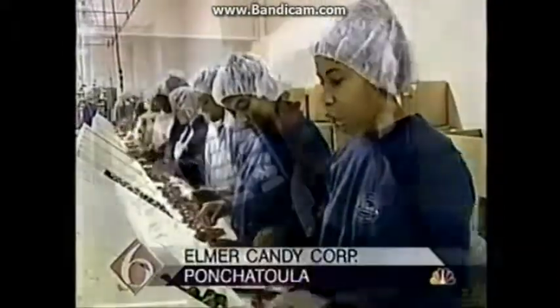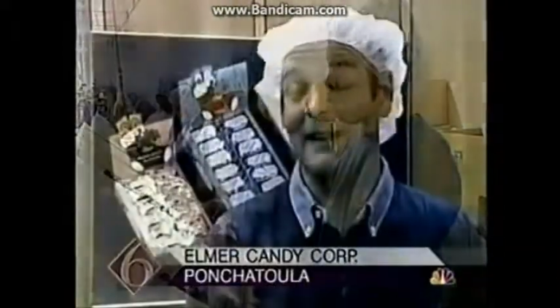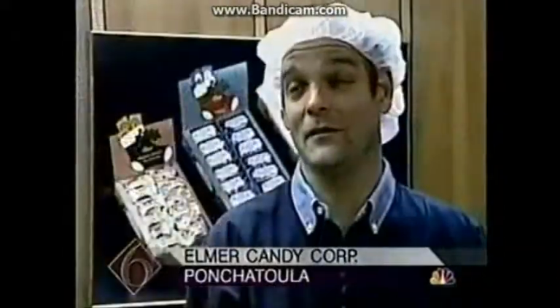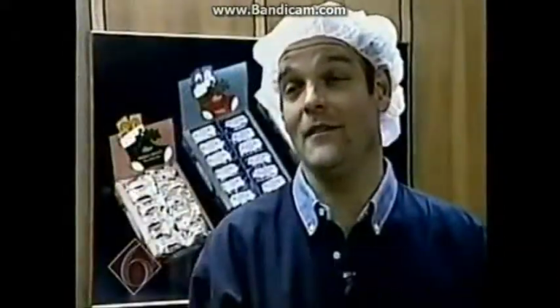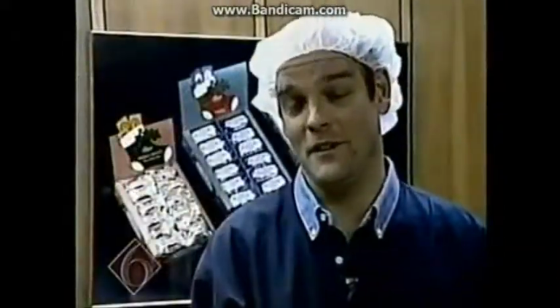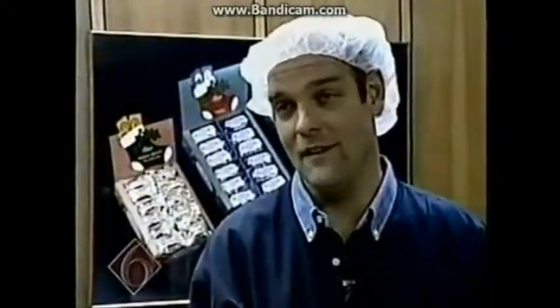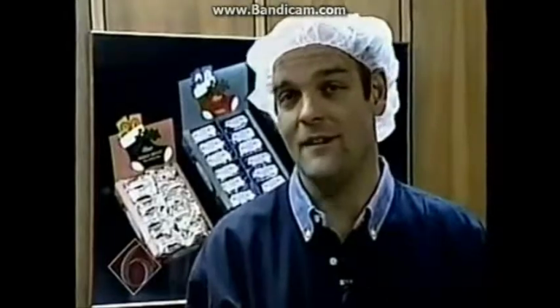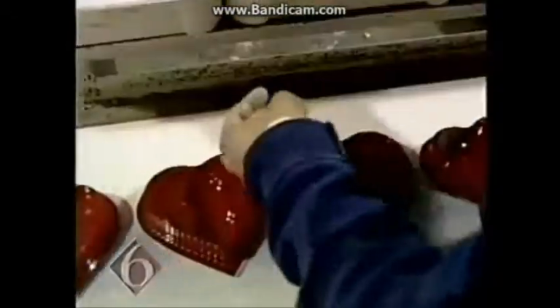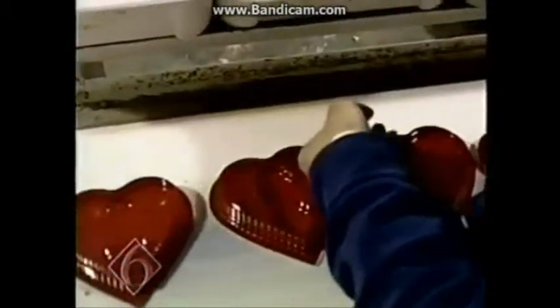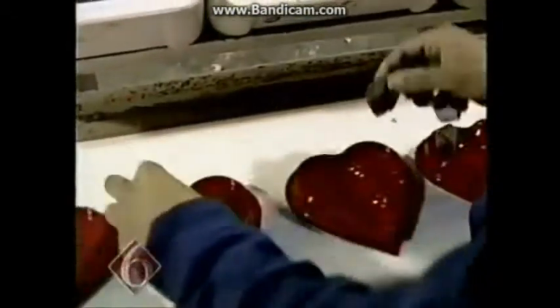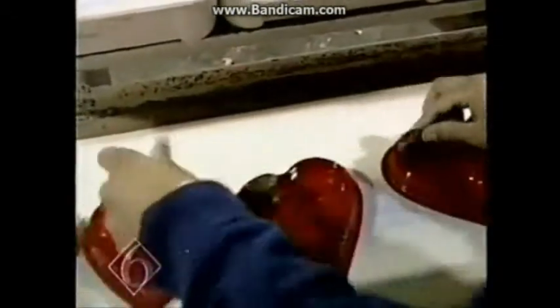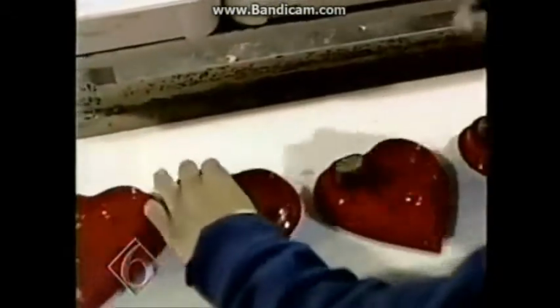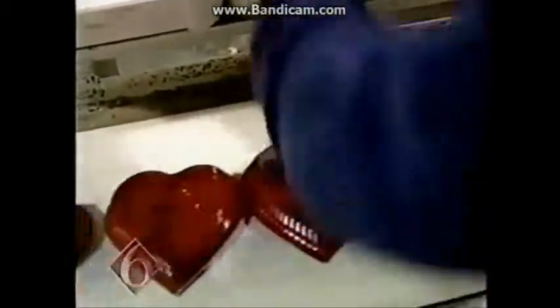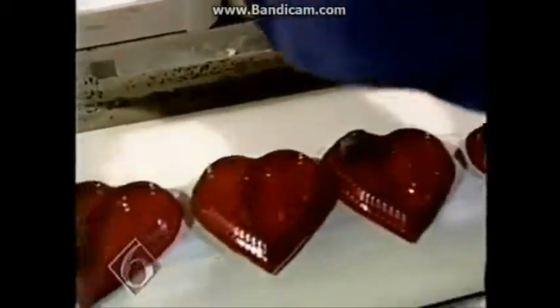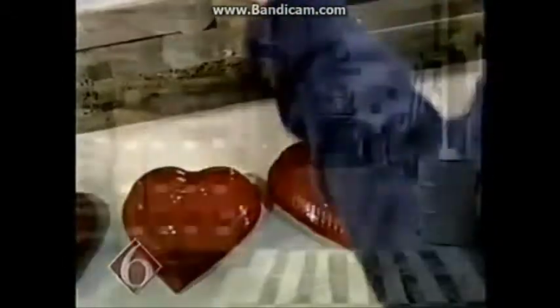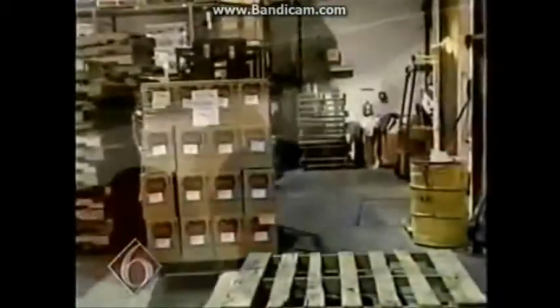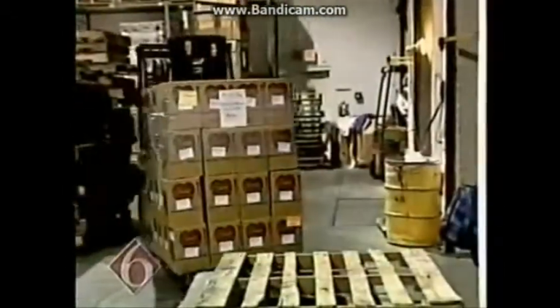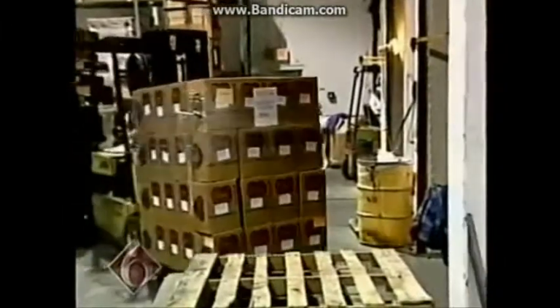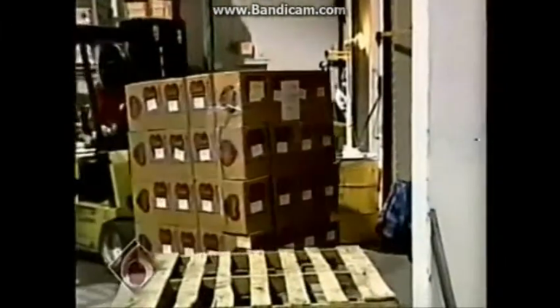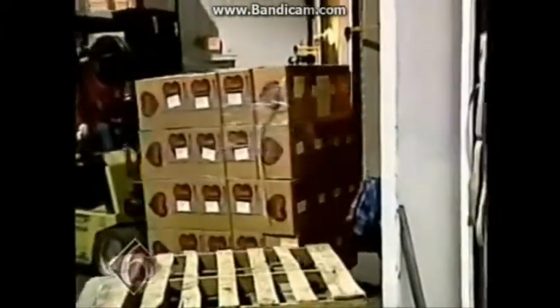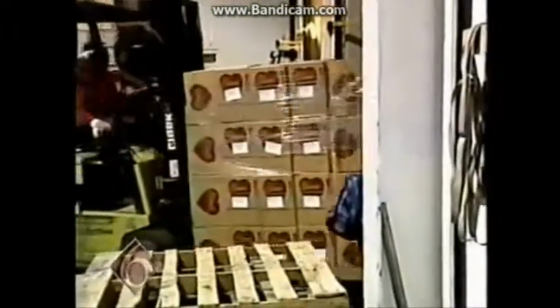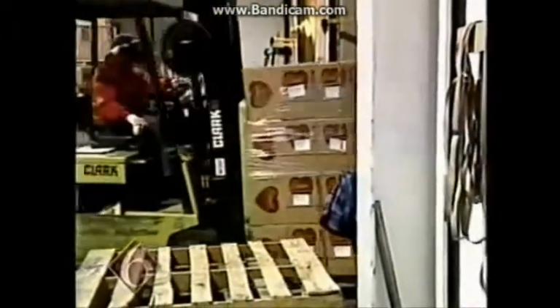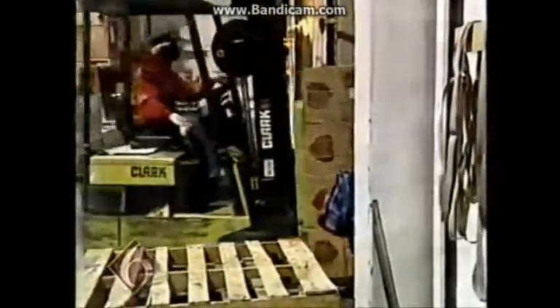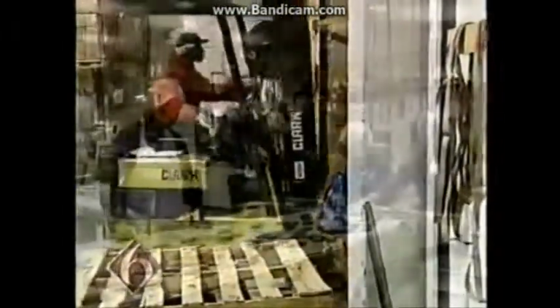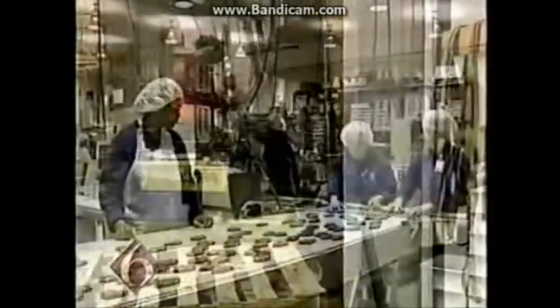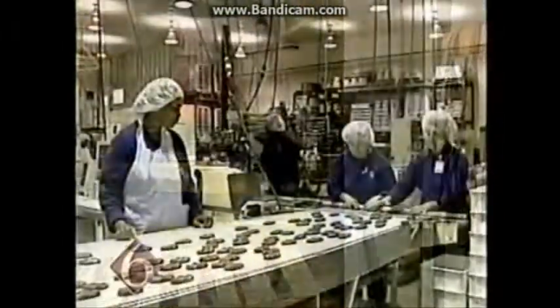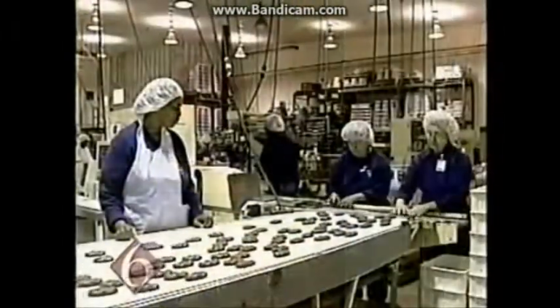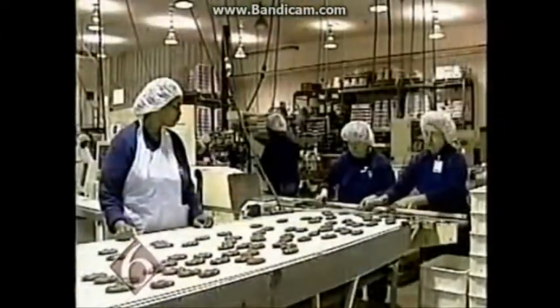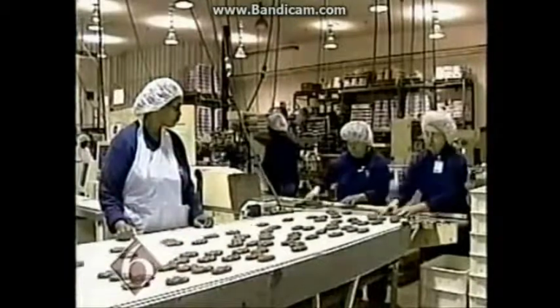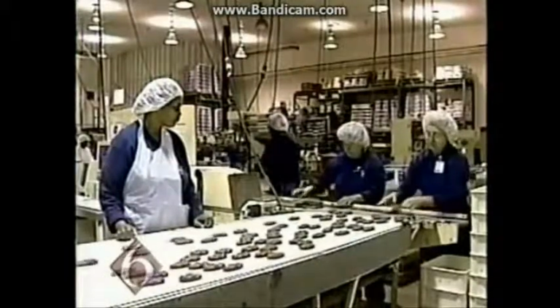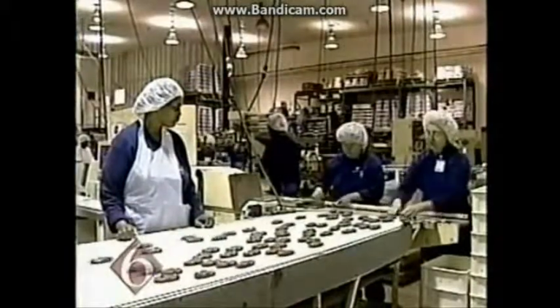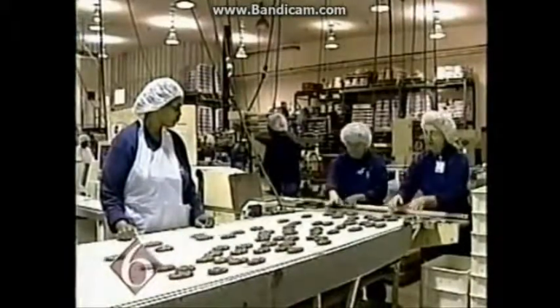We are making Easter right now, finishing up Valentine's. They're putting the finishing touches on Valentine's candy and shipping it out. And would you believe they're already hard at work on their Easter candy?